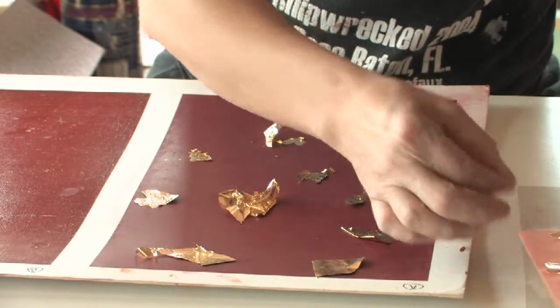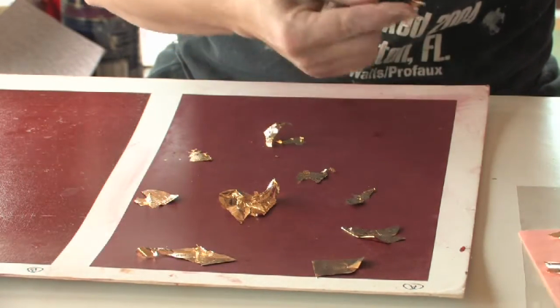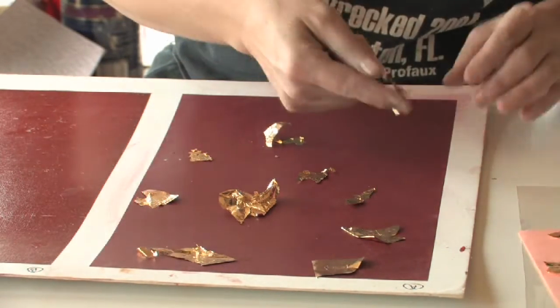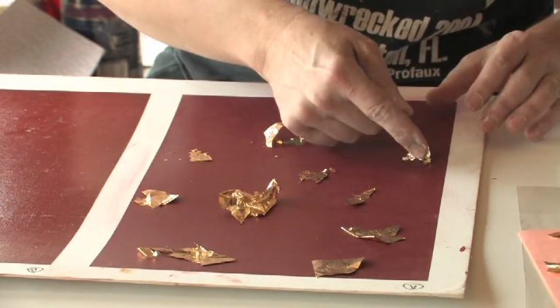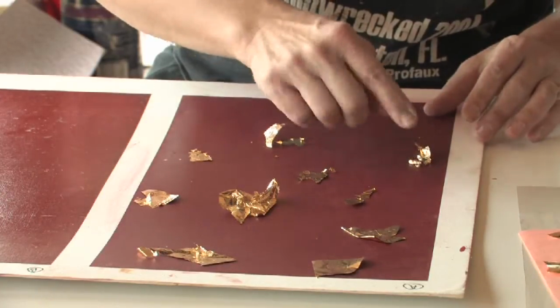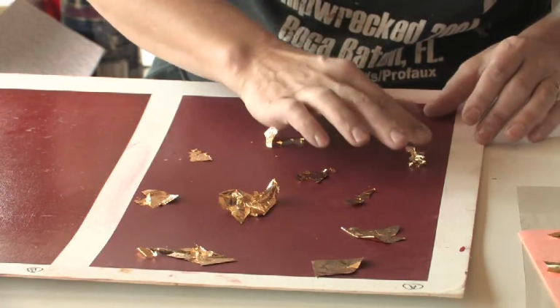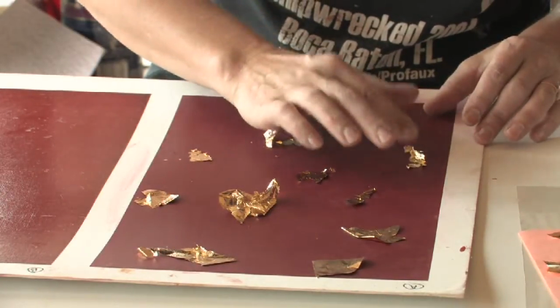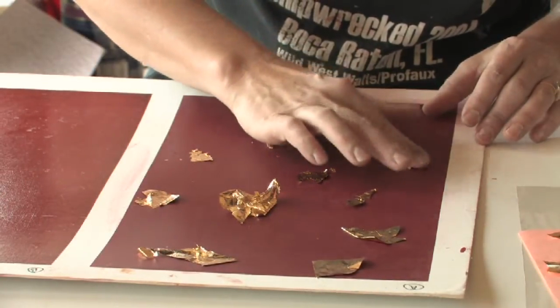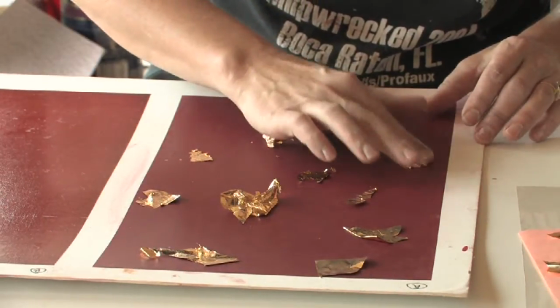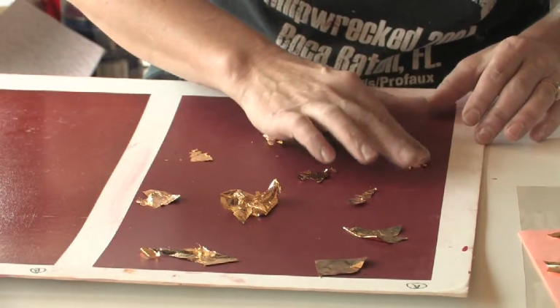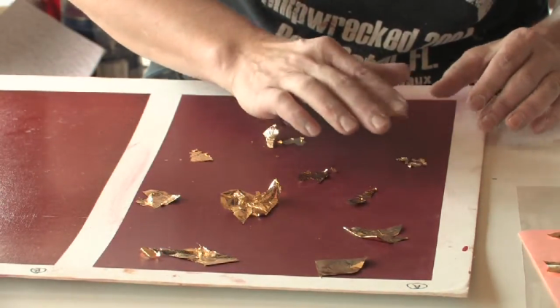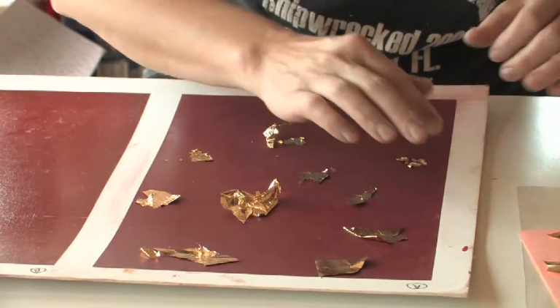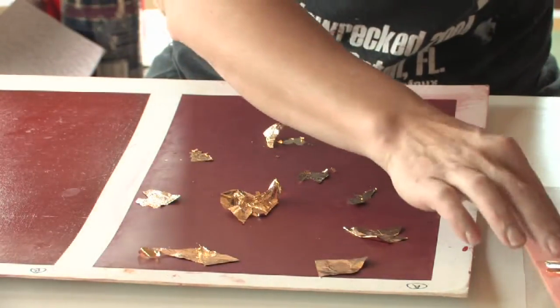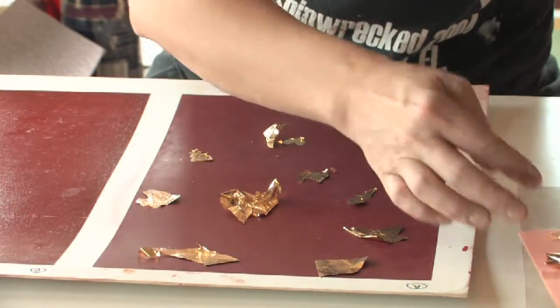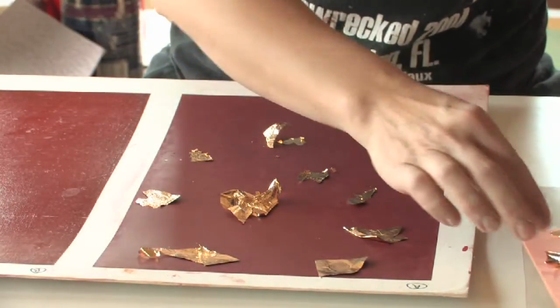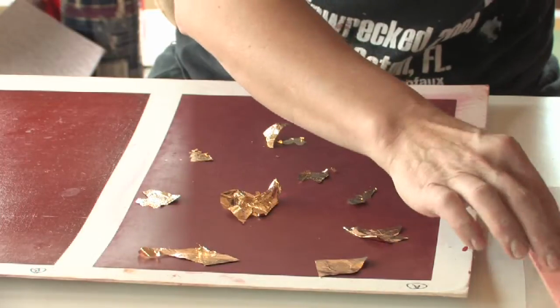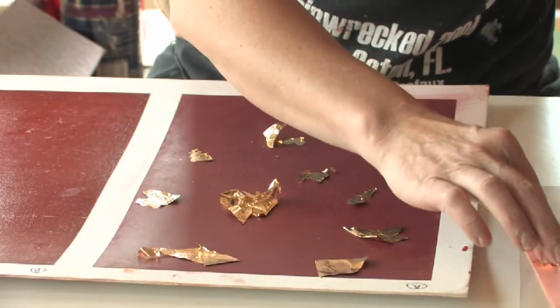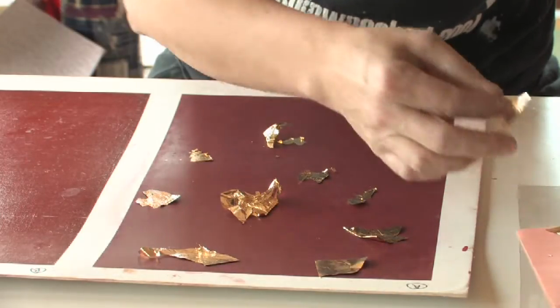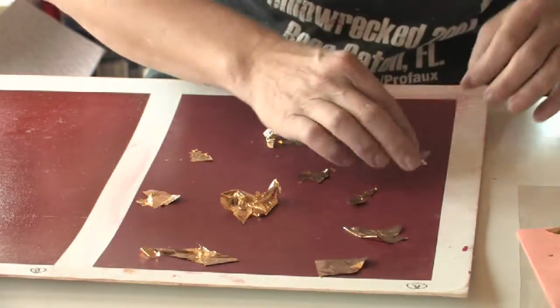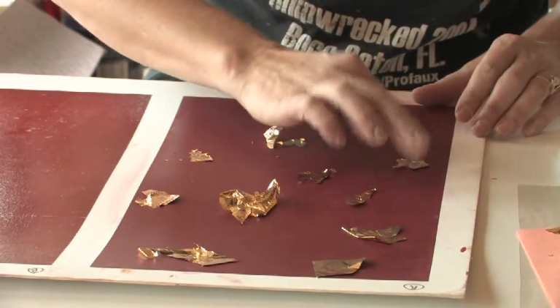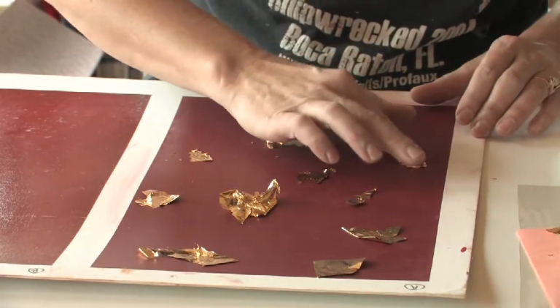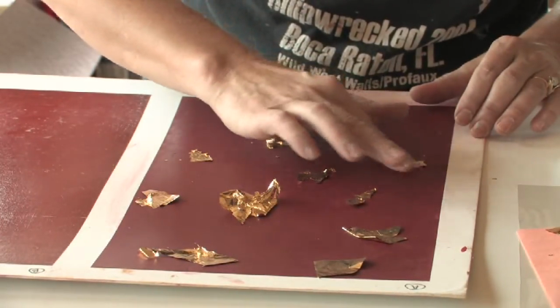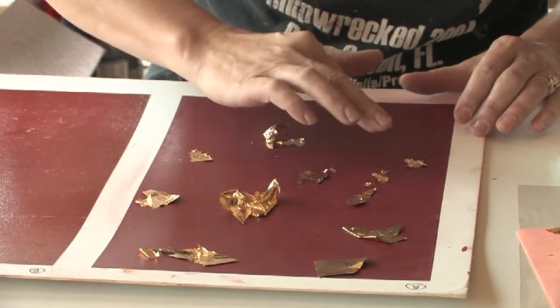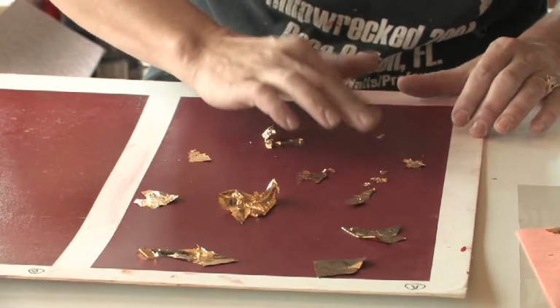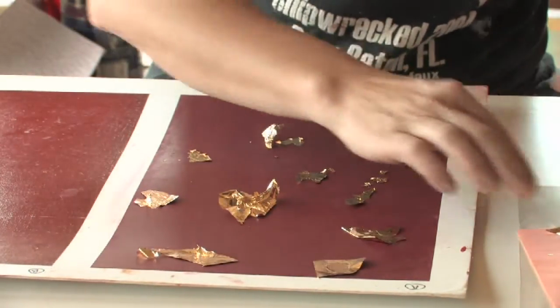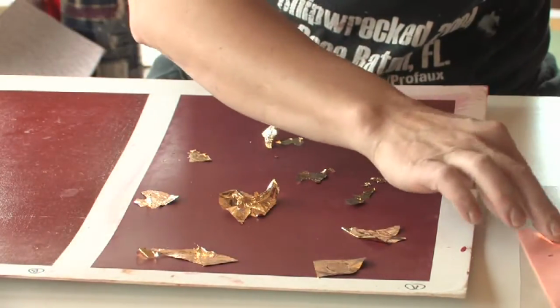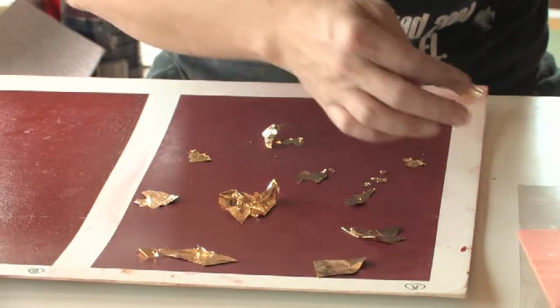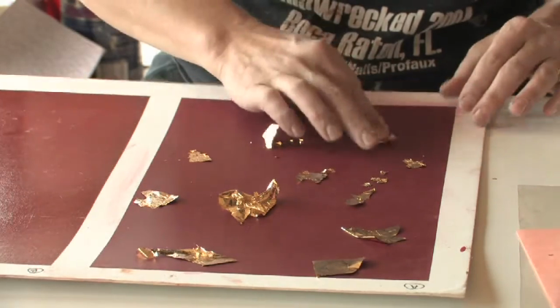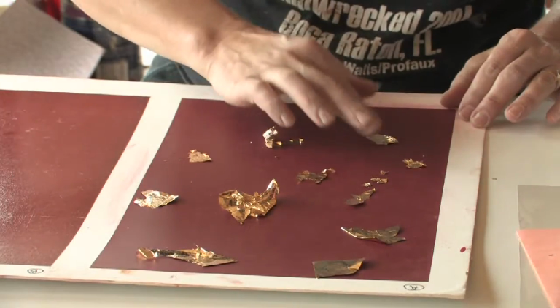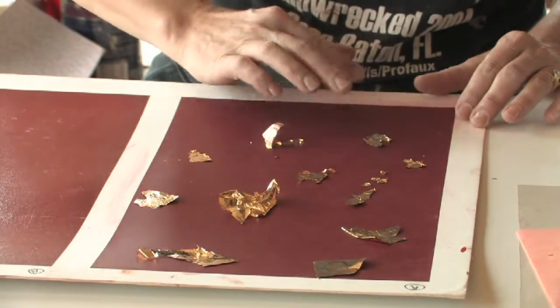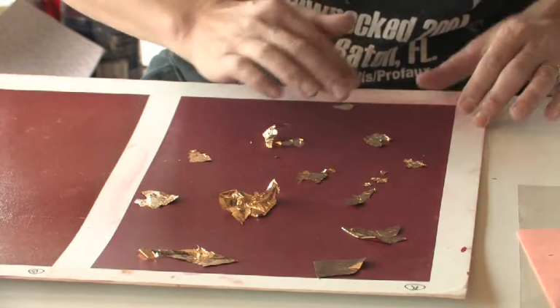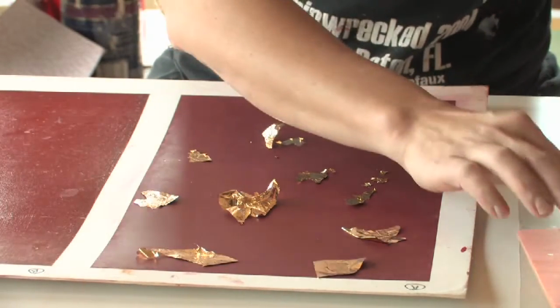If you're working overhead, which in most cases you are when painting stars, your neck is going to be sore, so break it up into a few days if it's a large area, or get somebody to help you.